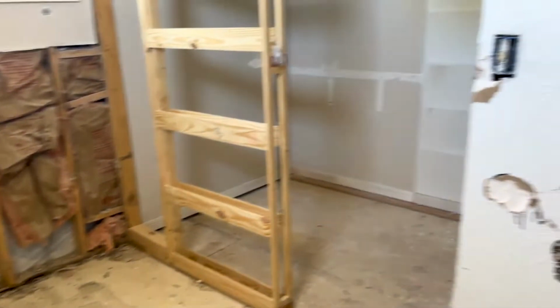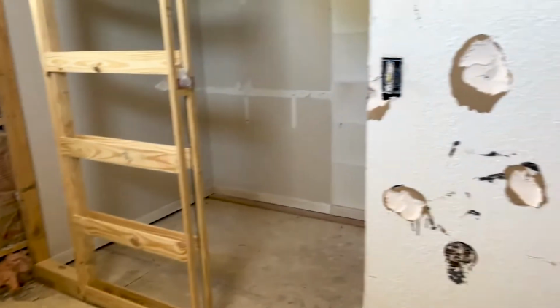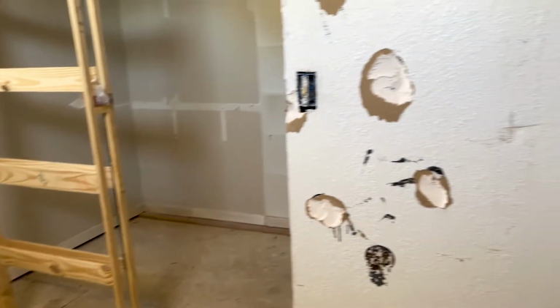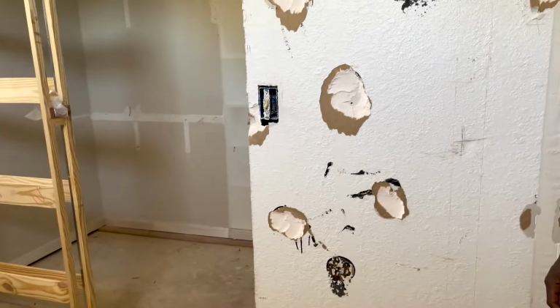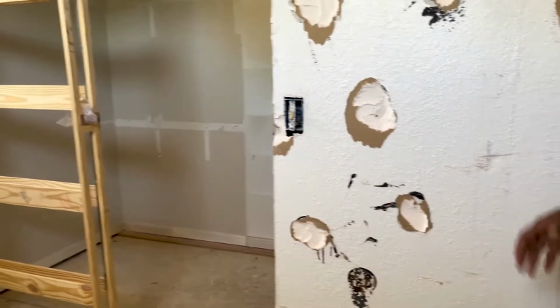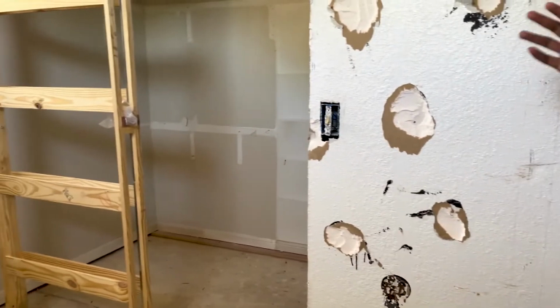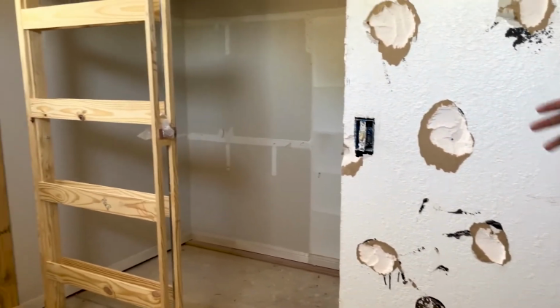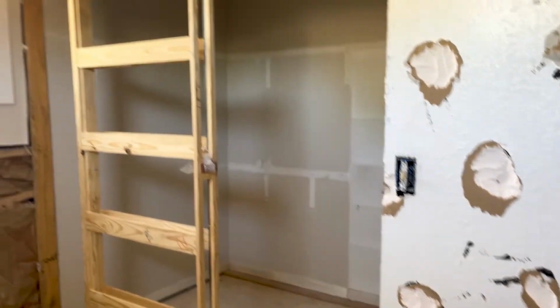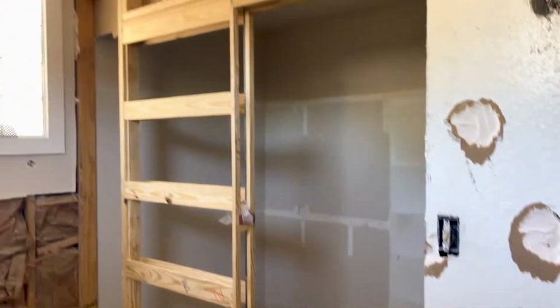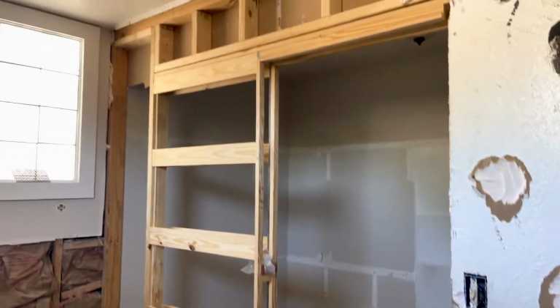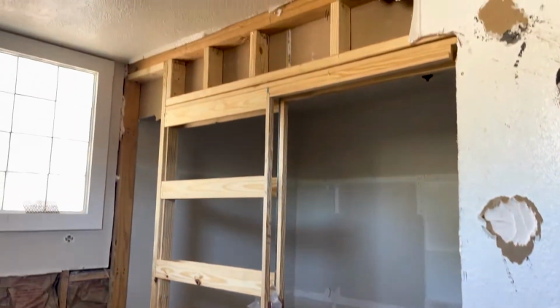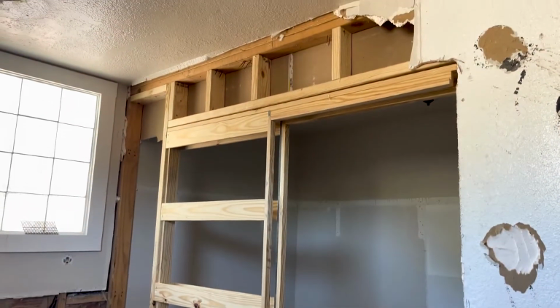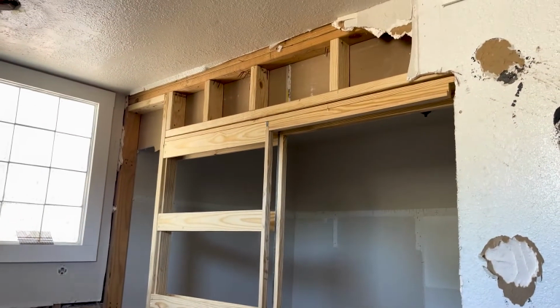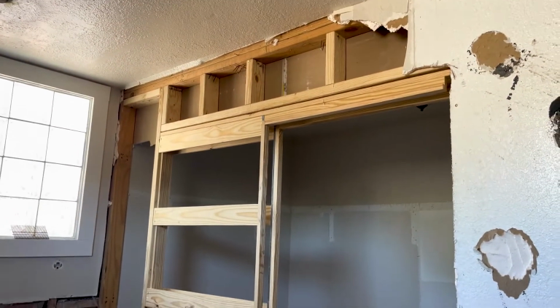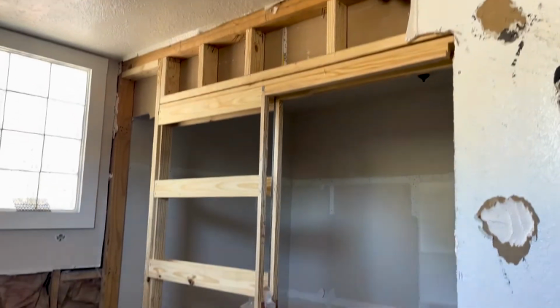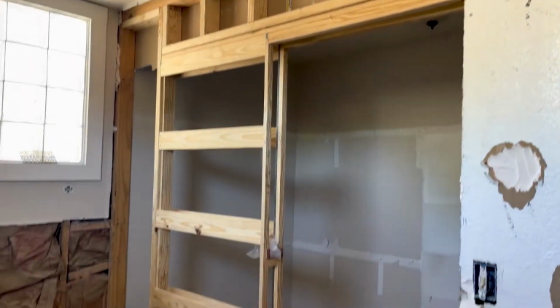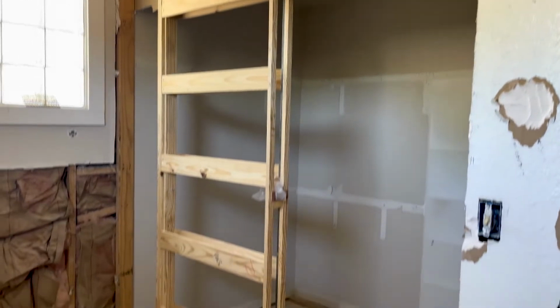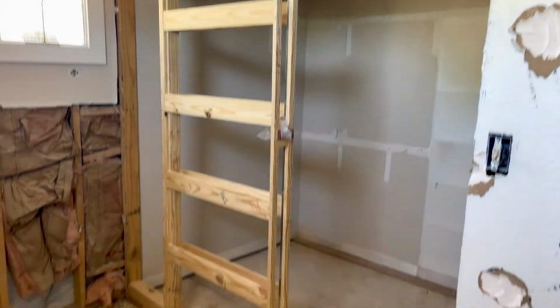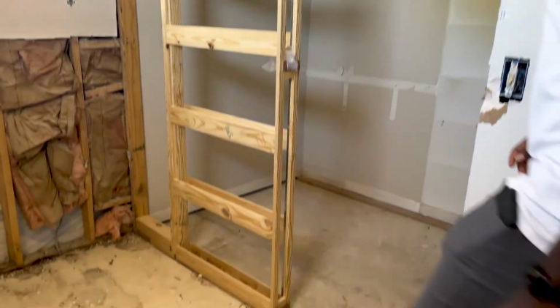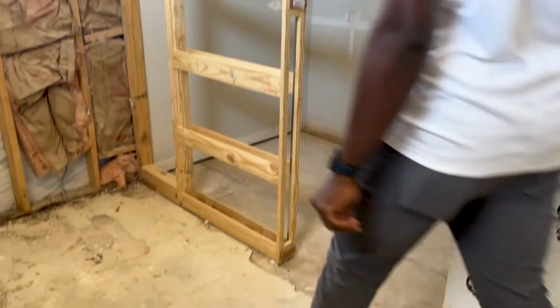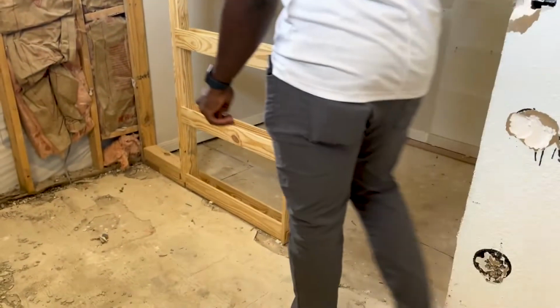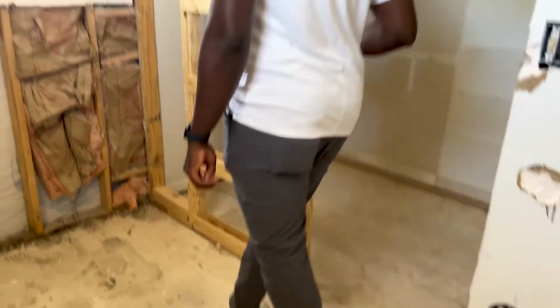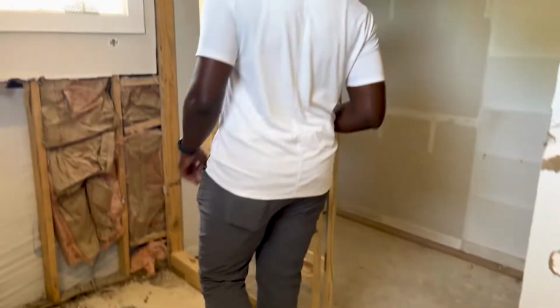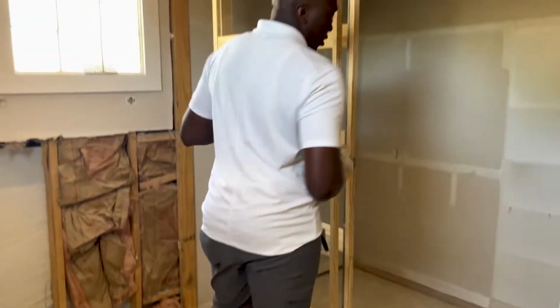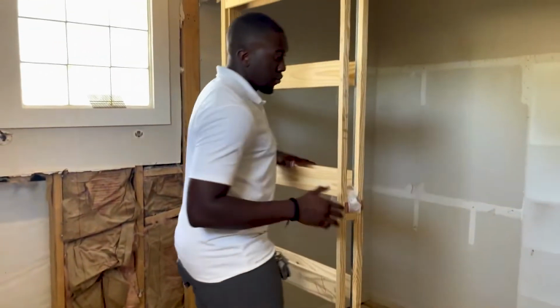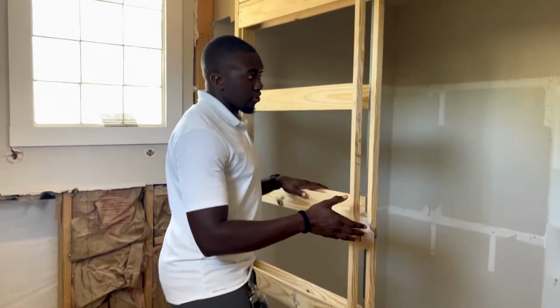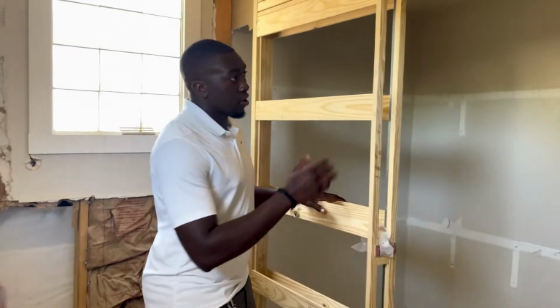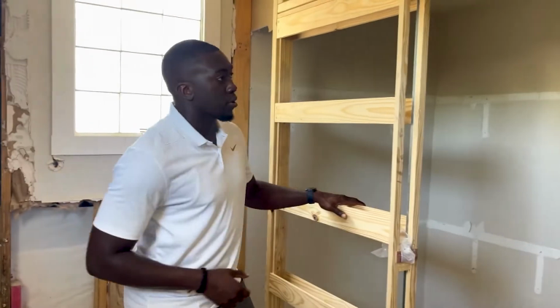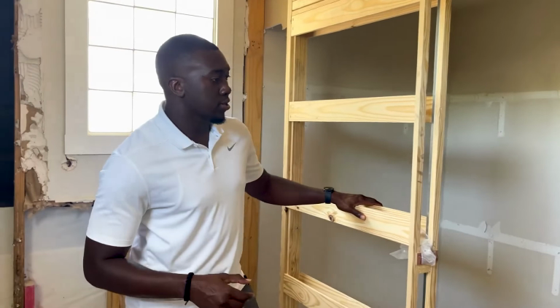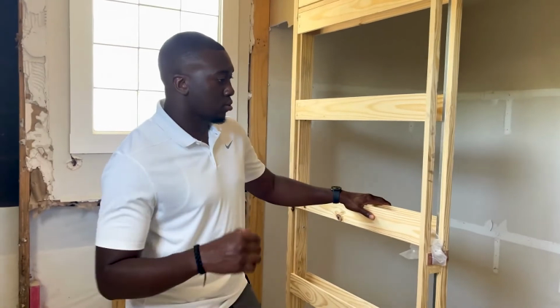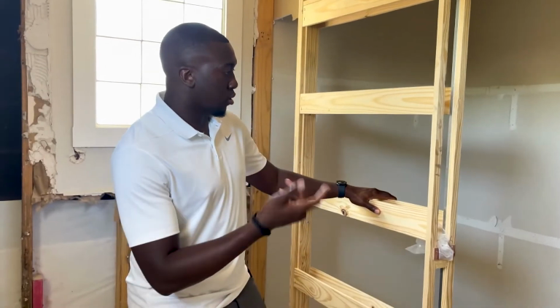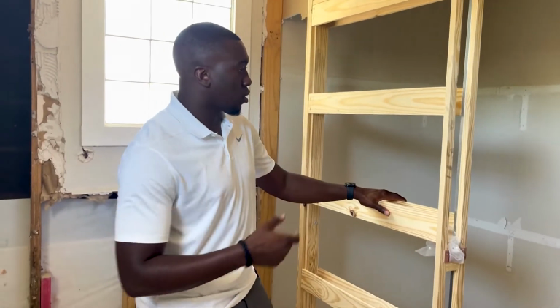We also went ahead and added a pocket door frame here as well to really make the space feel bigger and allow full walkability. We're going to do a floor-to-ceiling California closet build-out on all three walls inside and out.